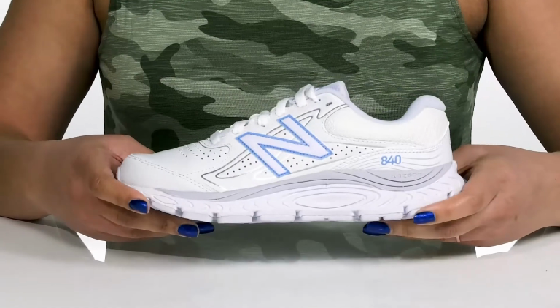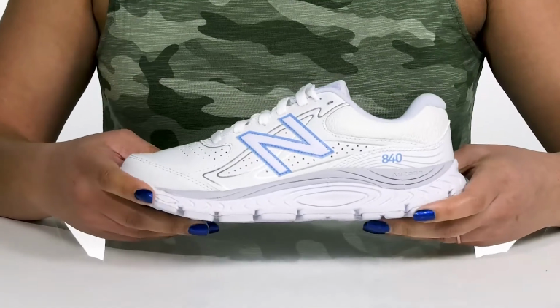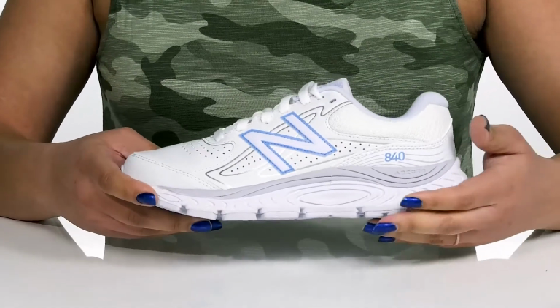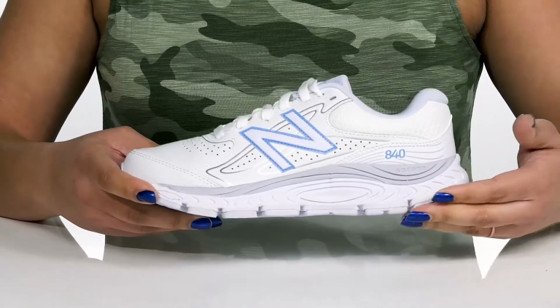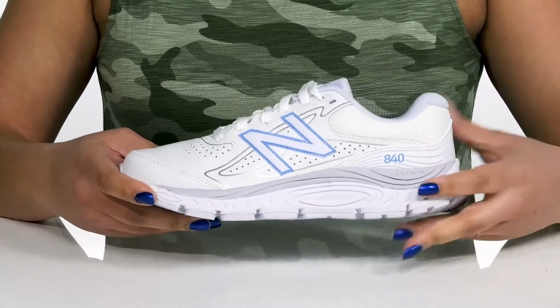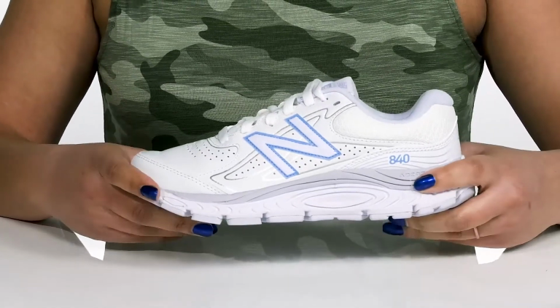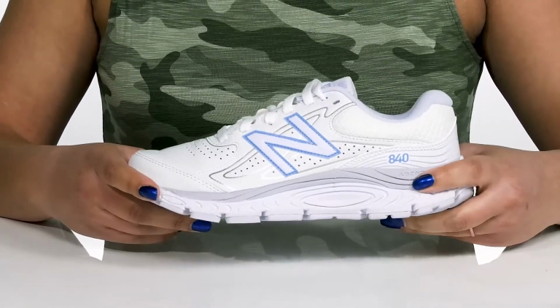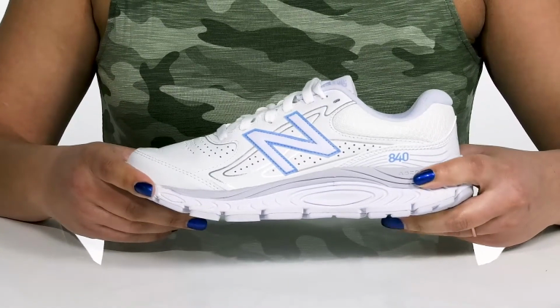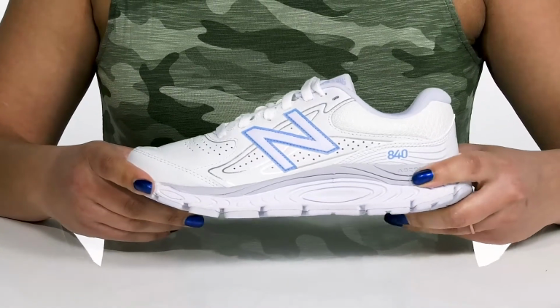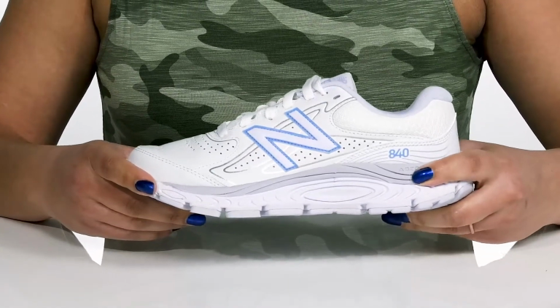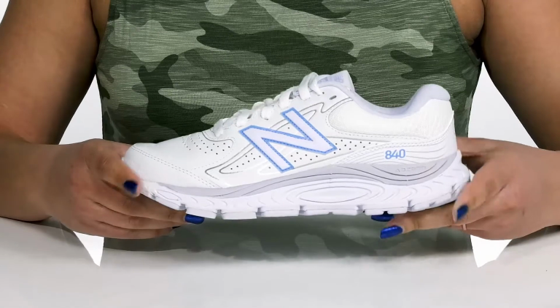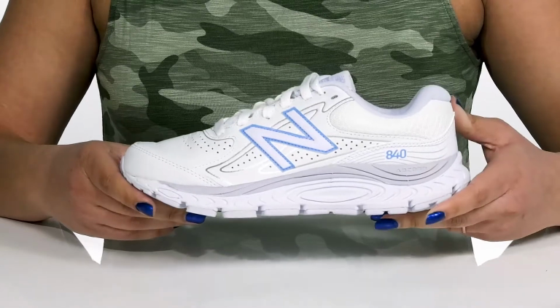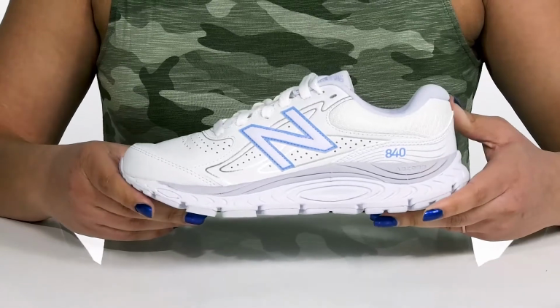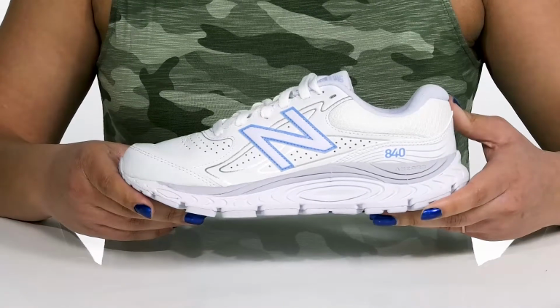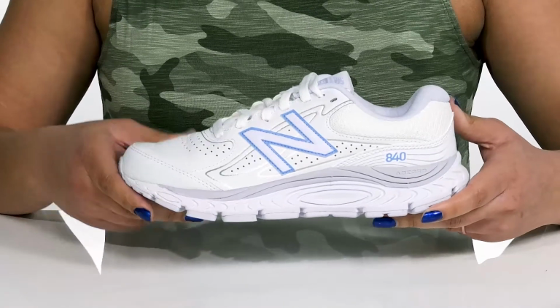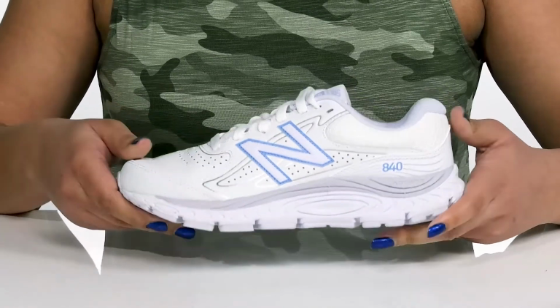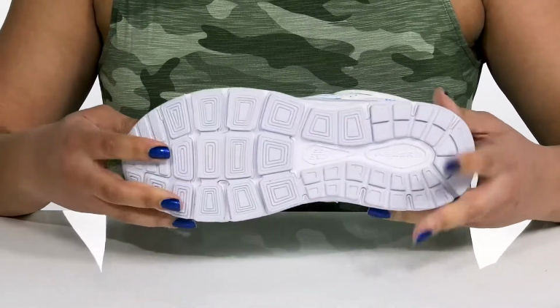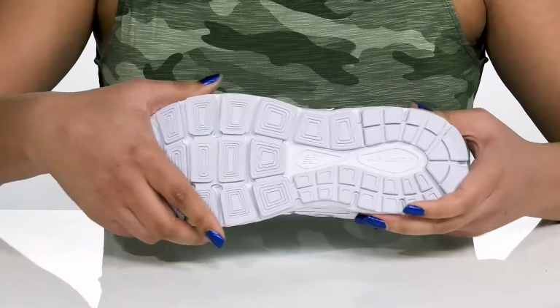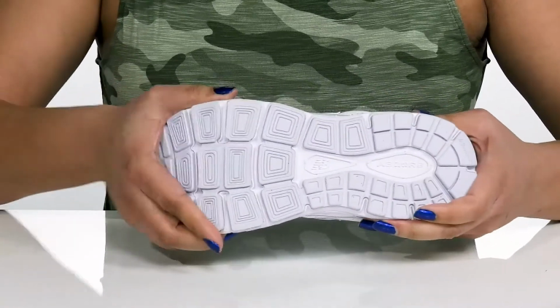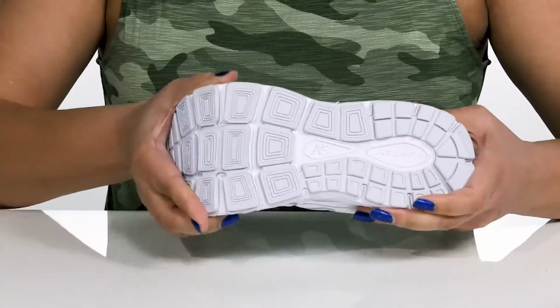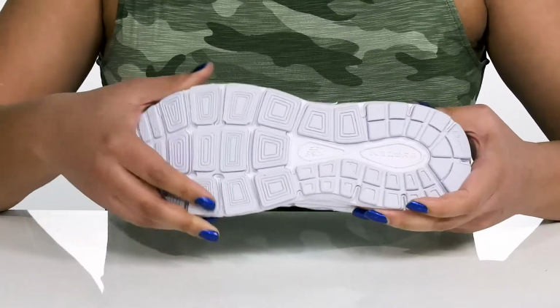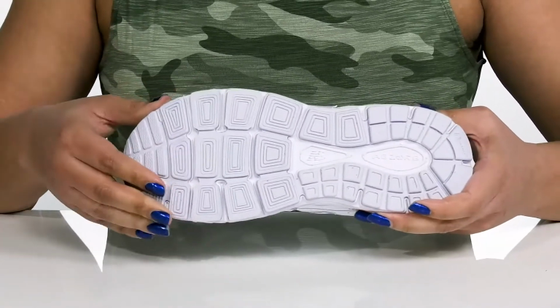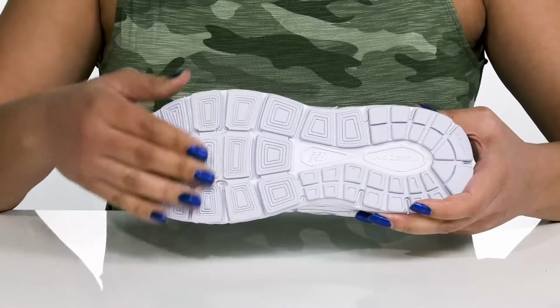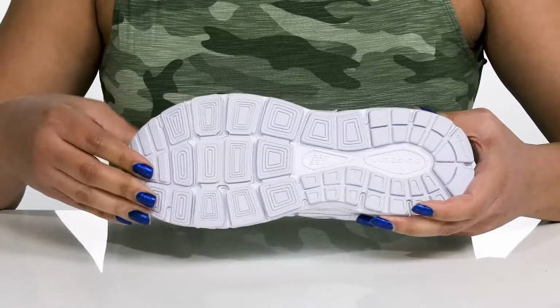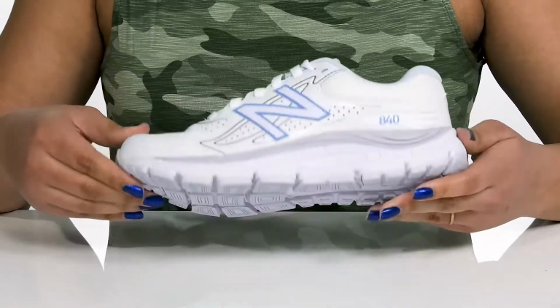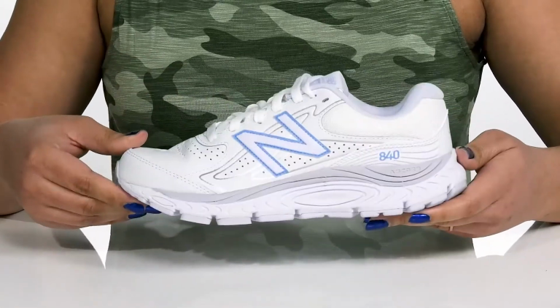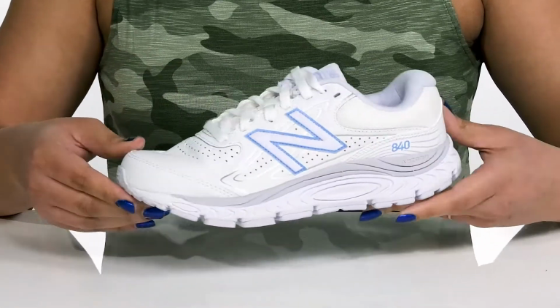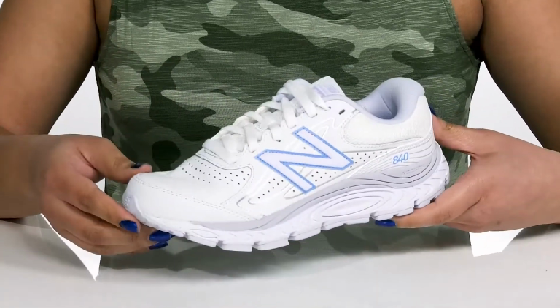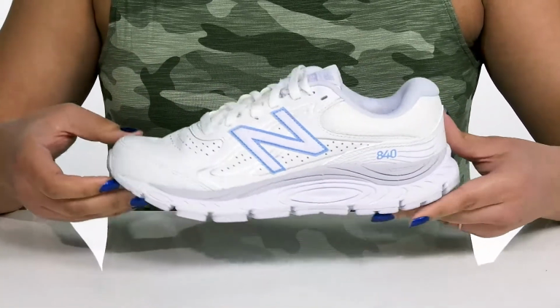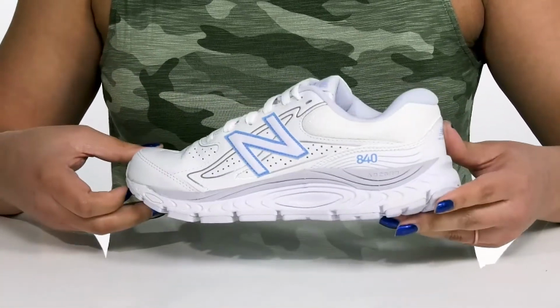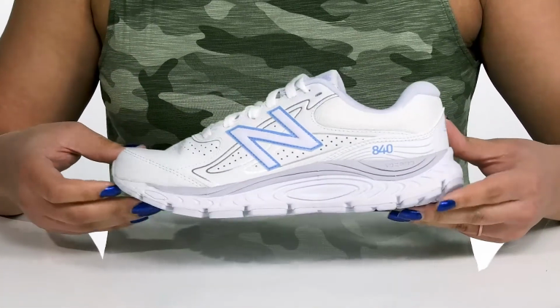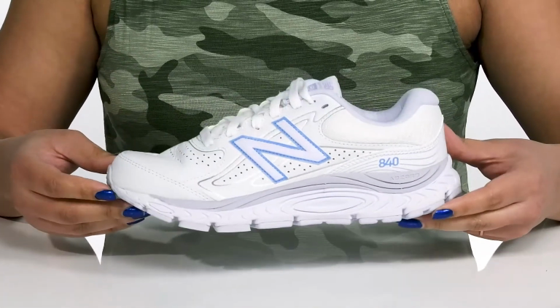The midsole has Absorb Technology, which provides energy return and shock-absorbing qualities to help fight foot fatigue. It's all on top of a durable and flexible synthetic outsole that is grippy to keep you stable. Wear these with any type of athletic attire.